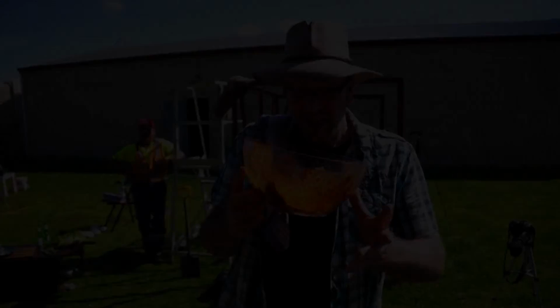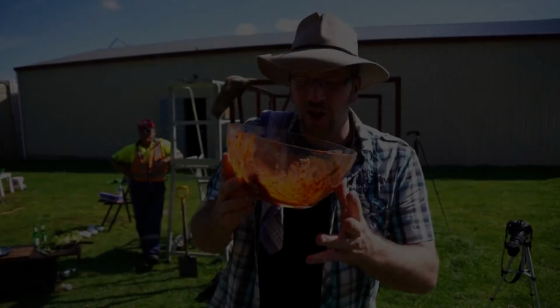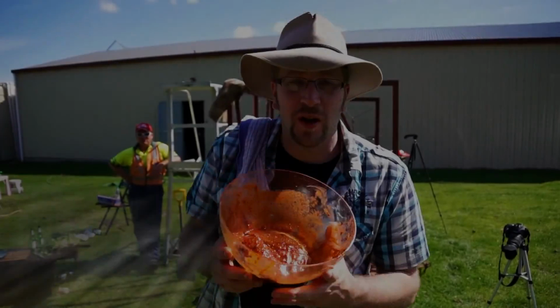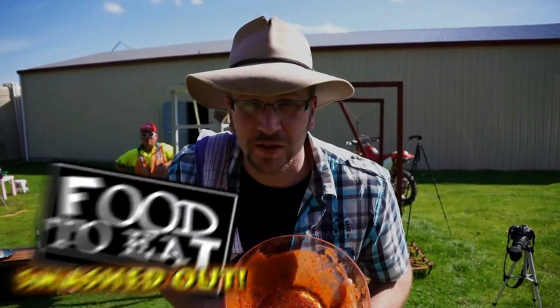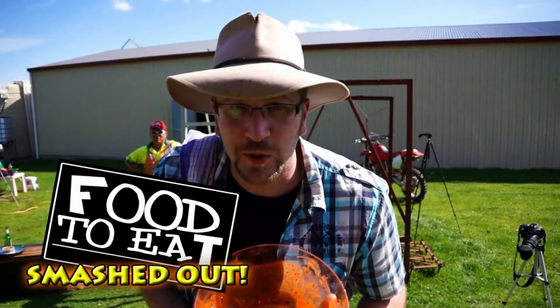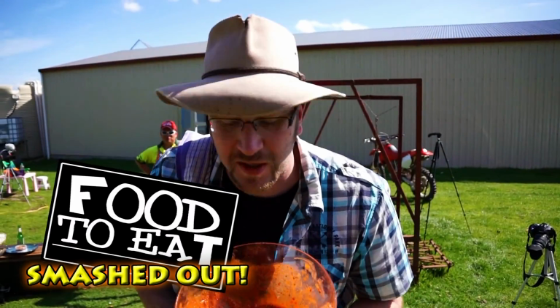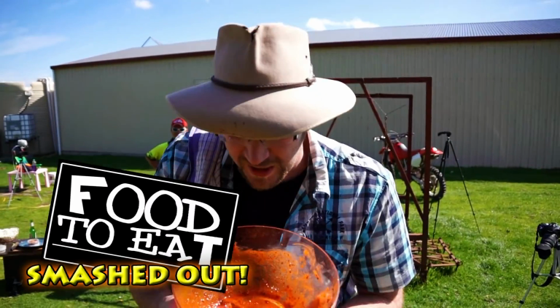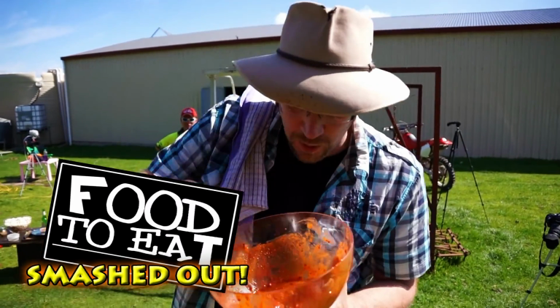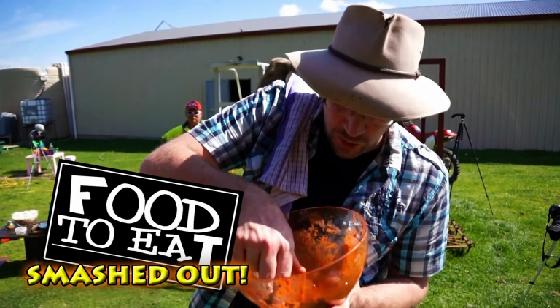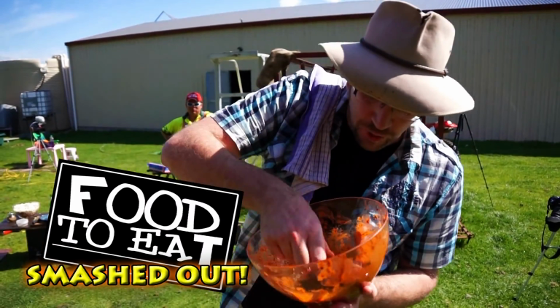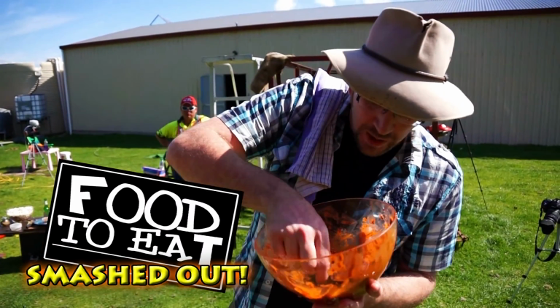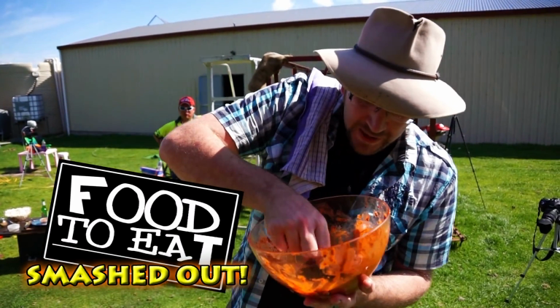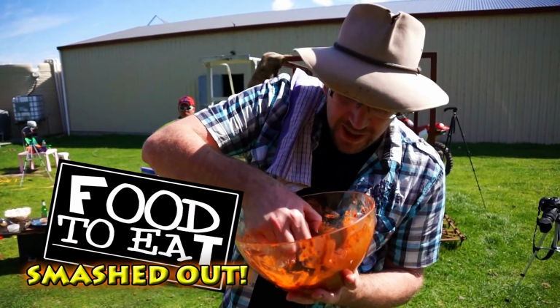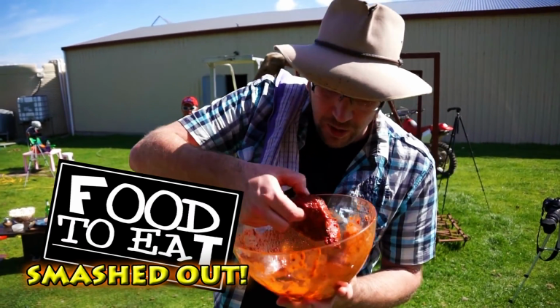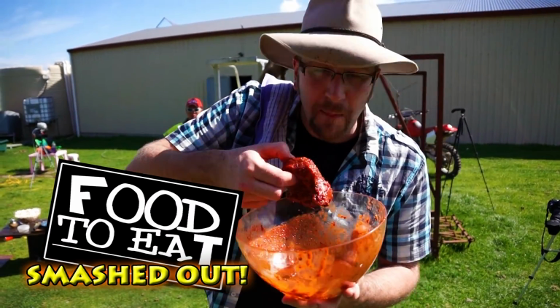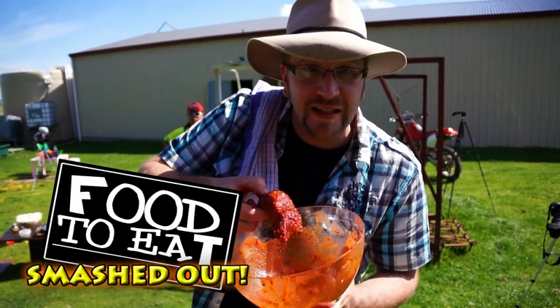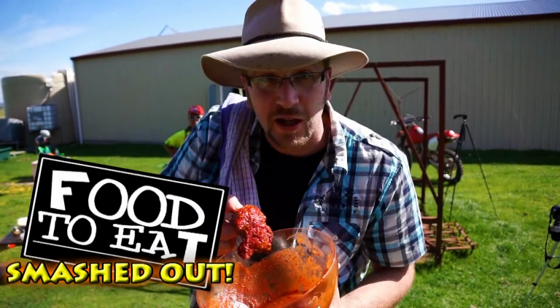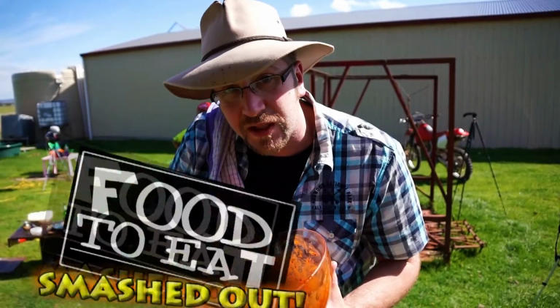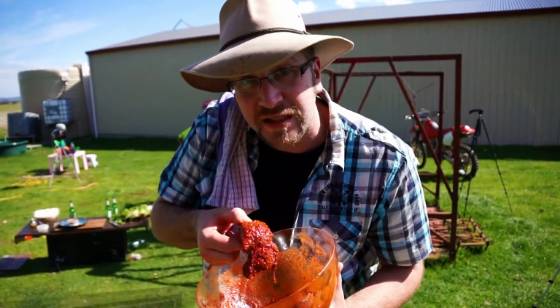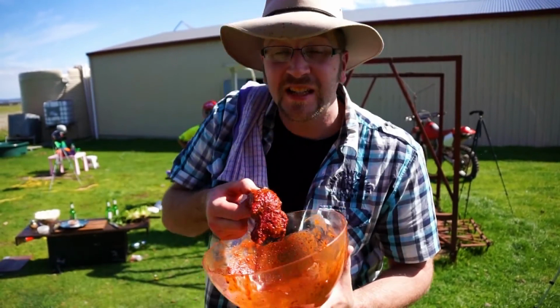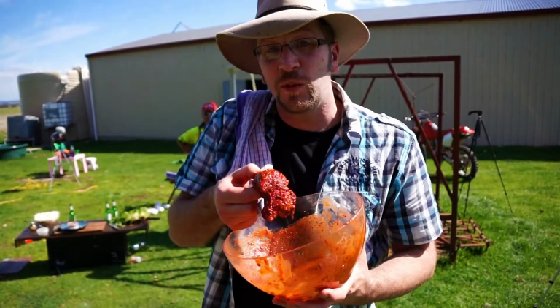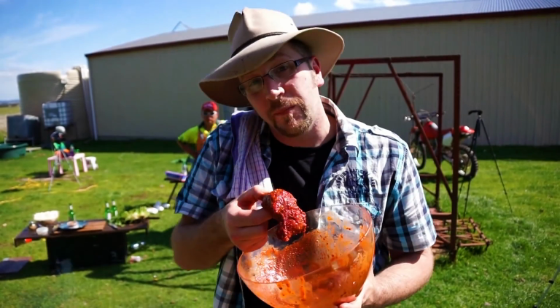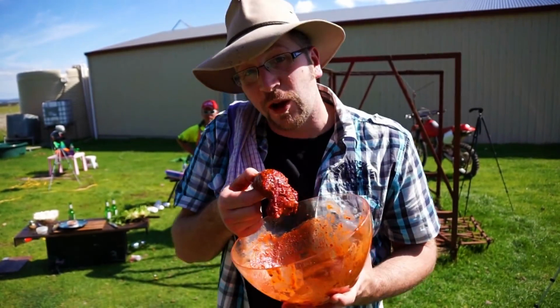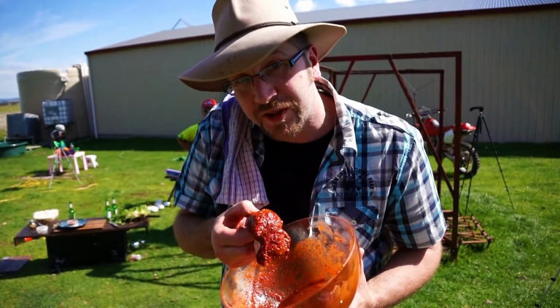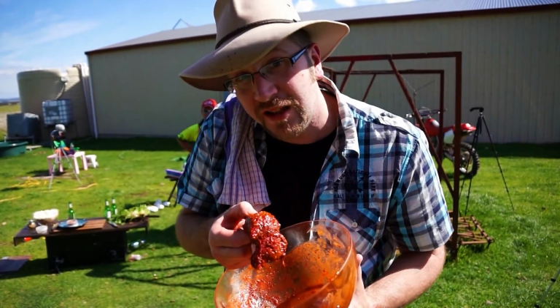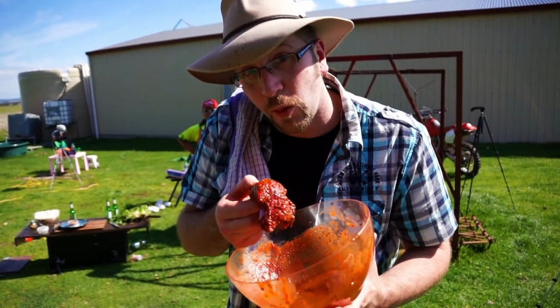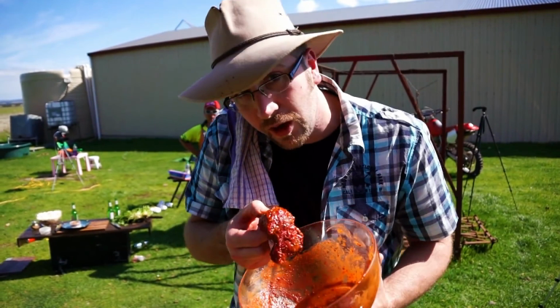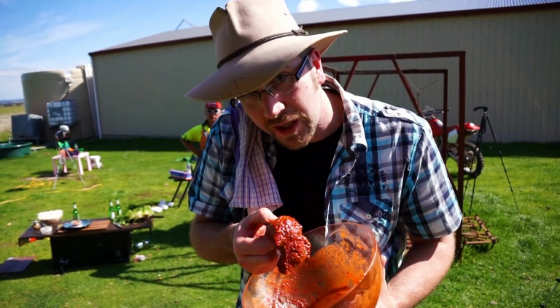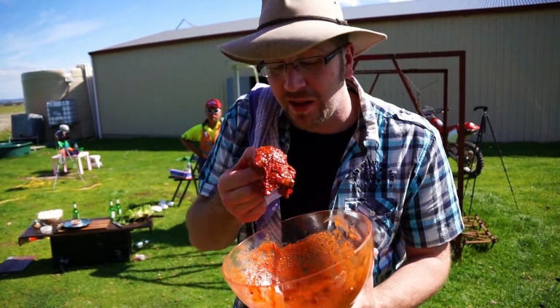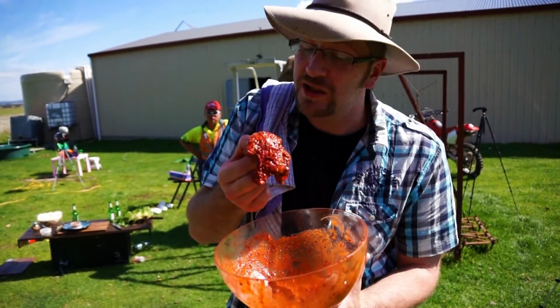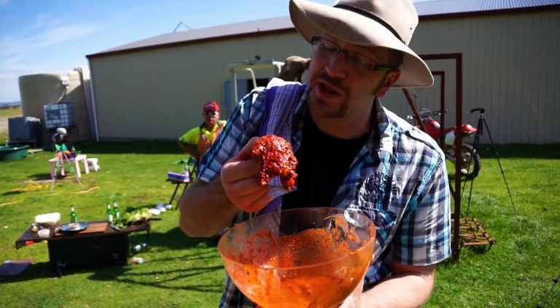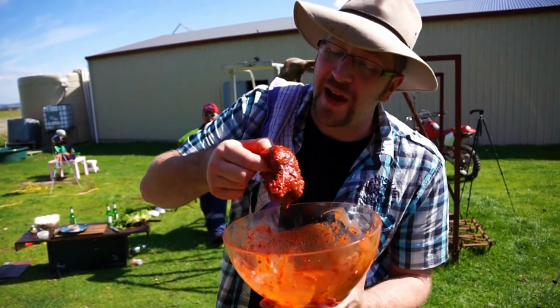Welcome to Food to Eat Smashed Out. I'm cooking this awesome roo. Kangaroo is an amazing Aussie meat — it's actually one of the most healthiest in the world. It's less than 2% fat.